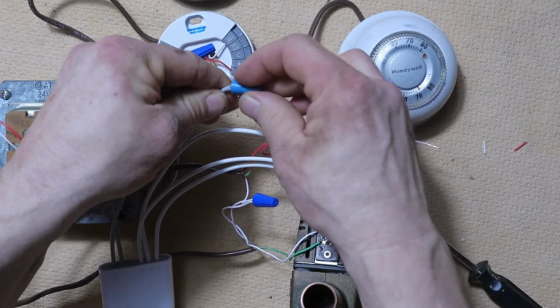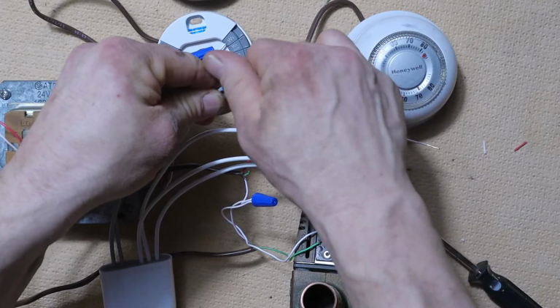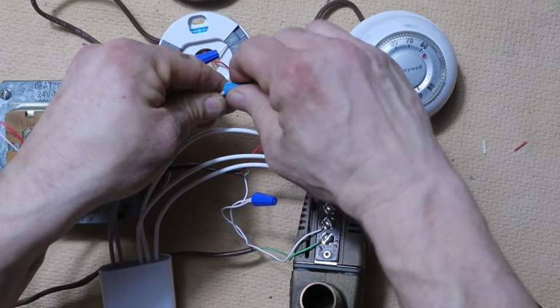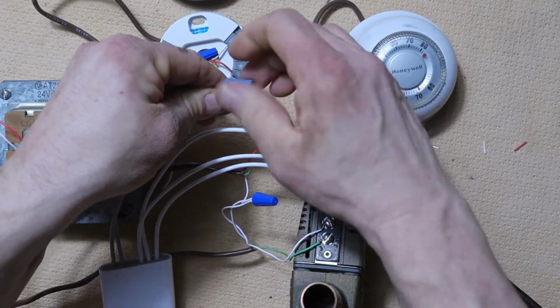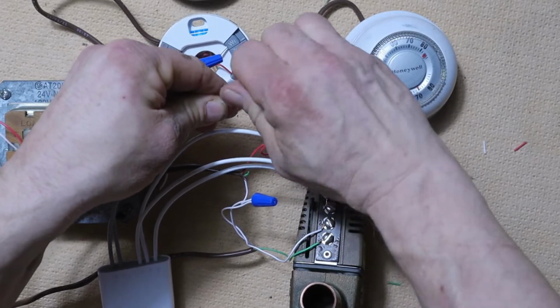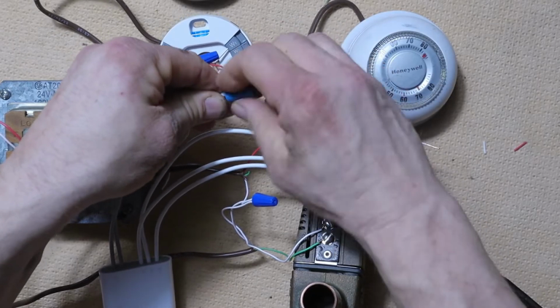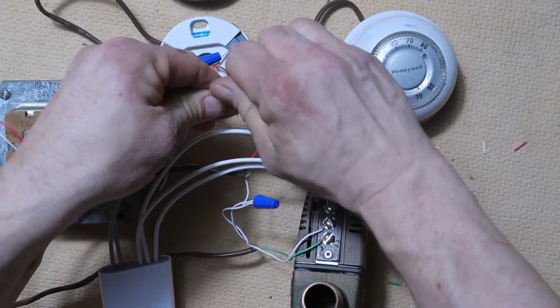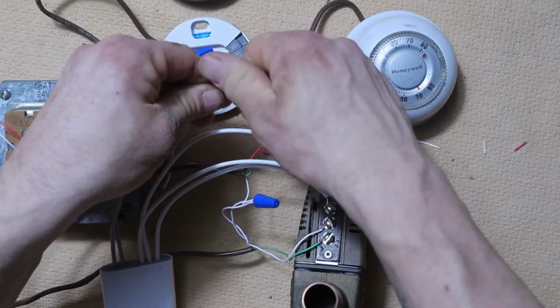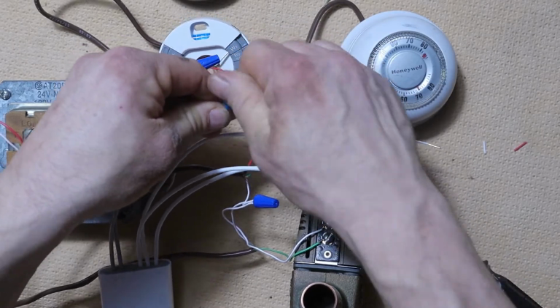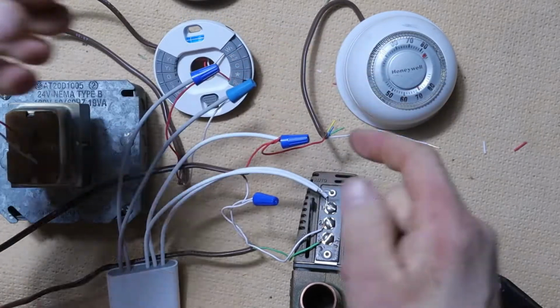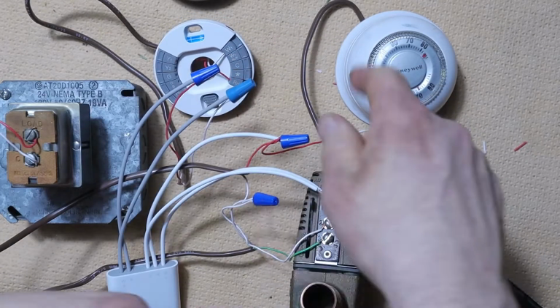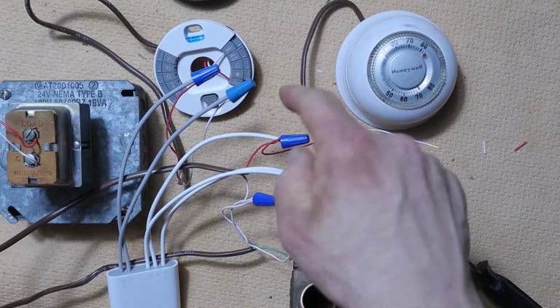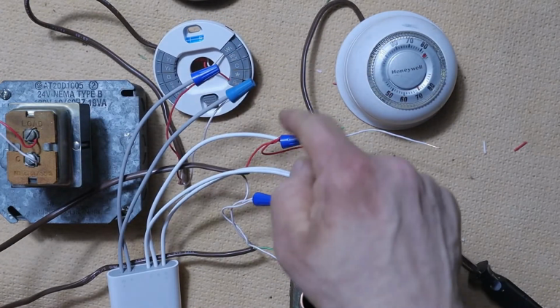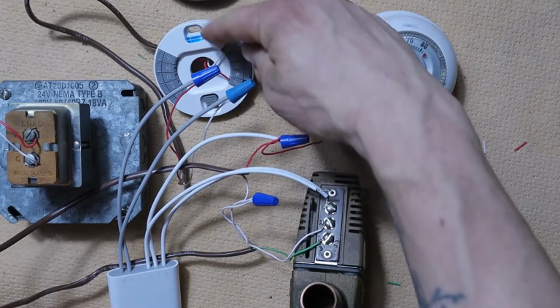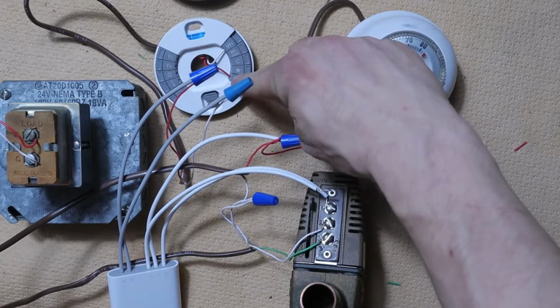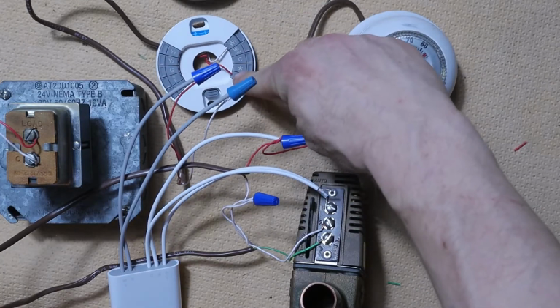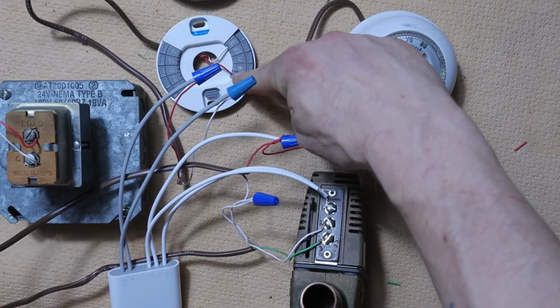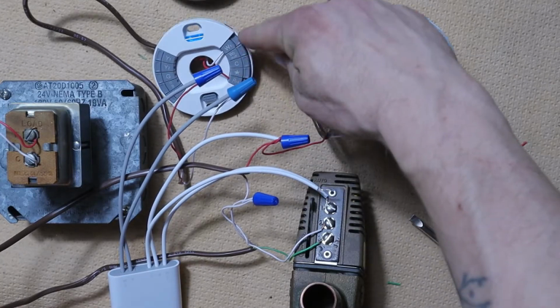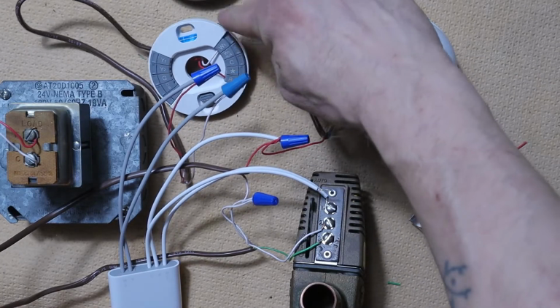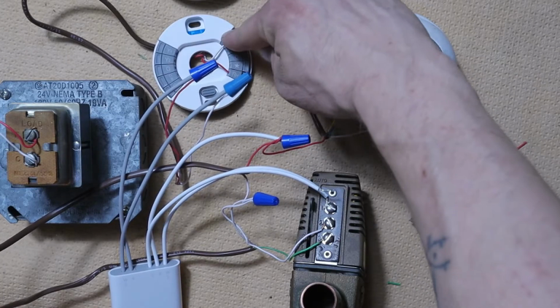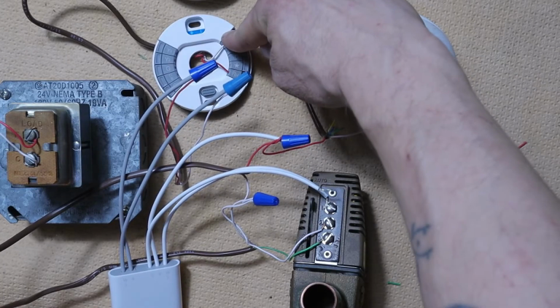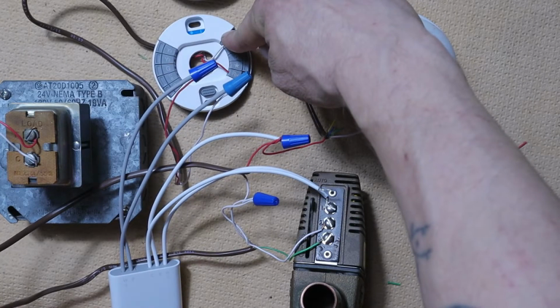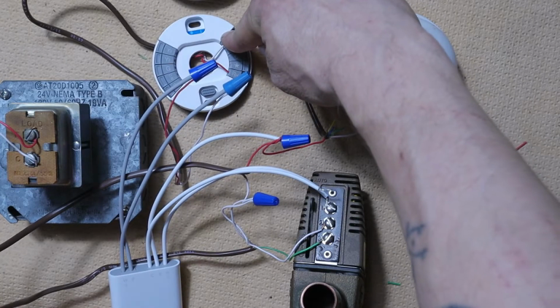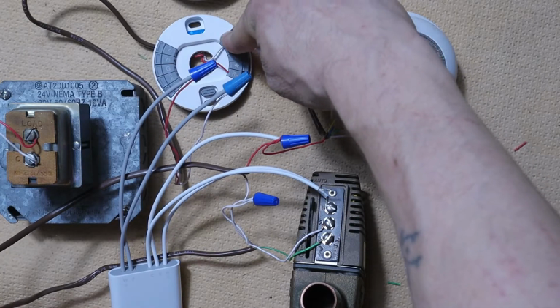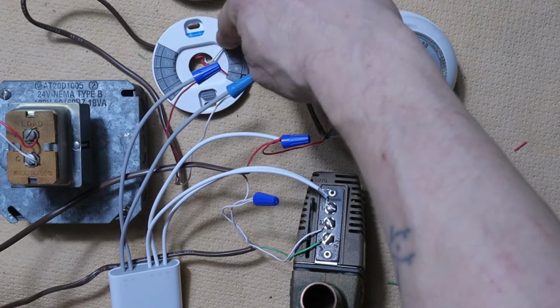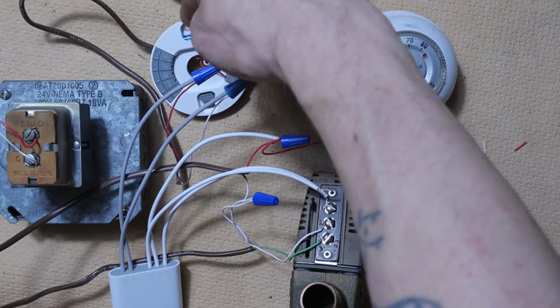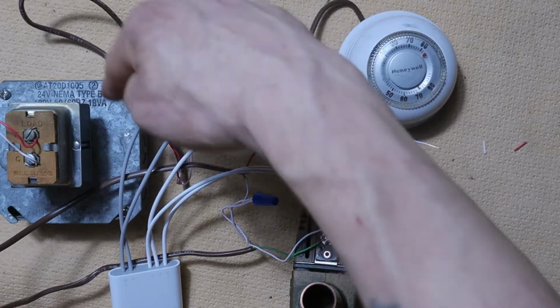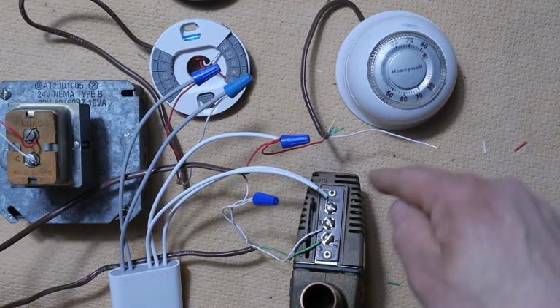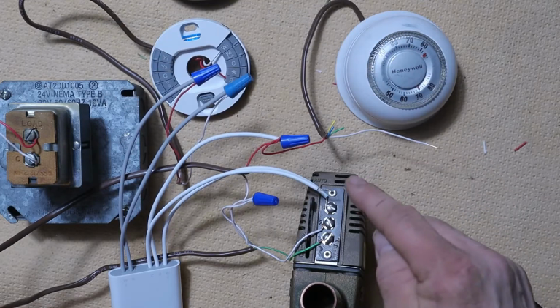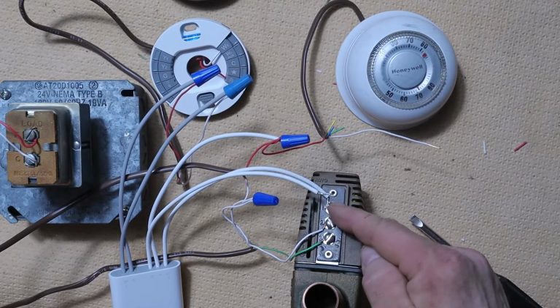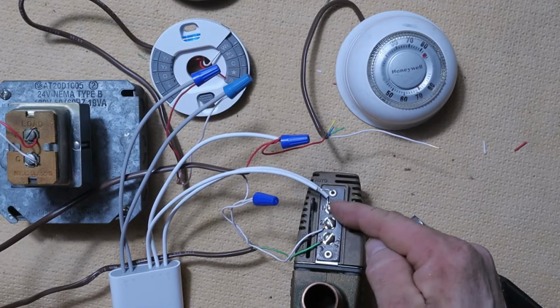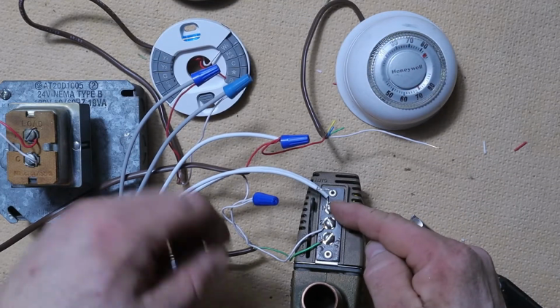Basically, when our thermostat is calling for heat, it's going to take the 24 volts from the transformer up to the R terminal, send it over to the W terminal, and that 24 volts will follow that wire down to terminal number one.